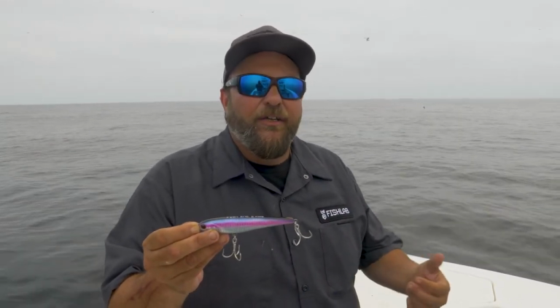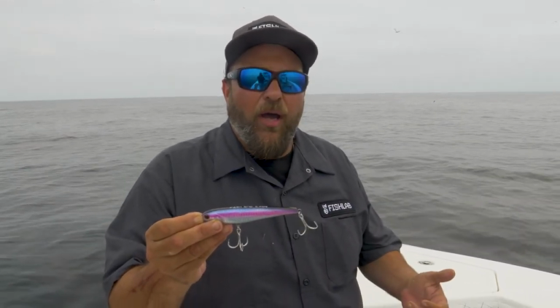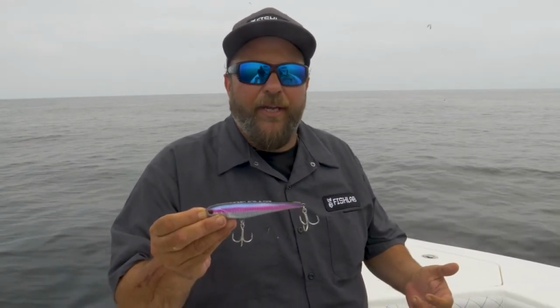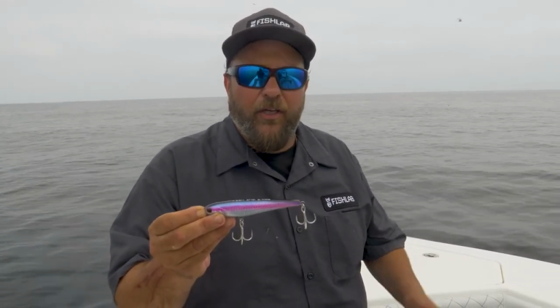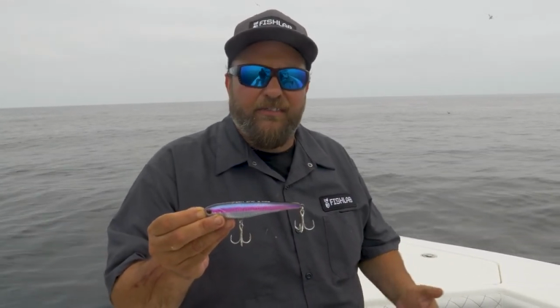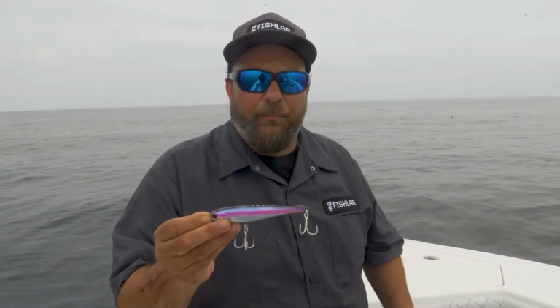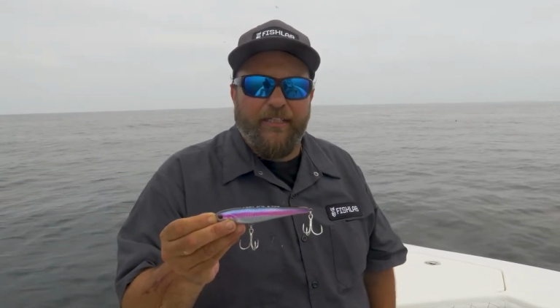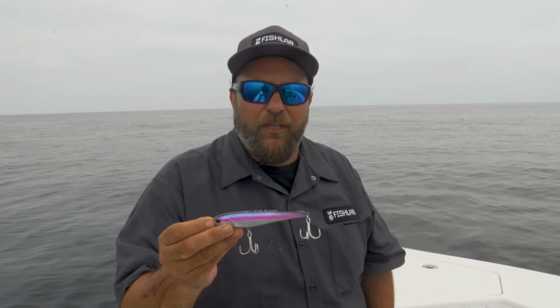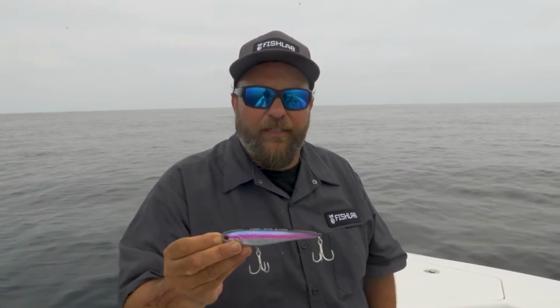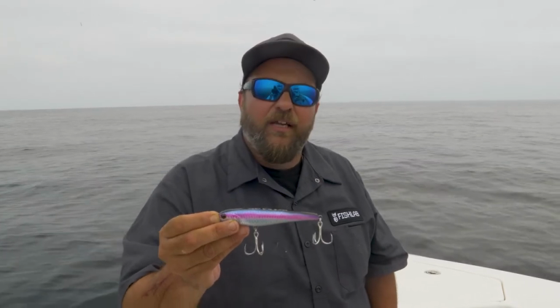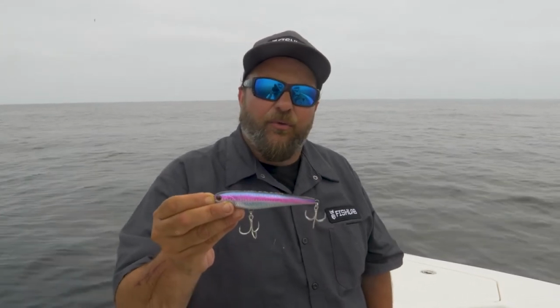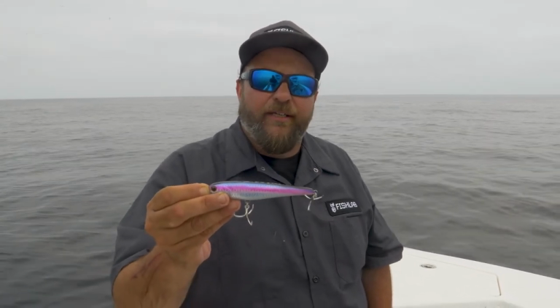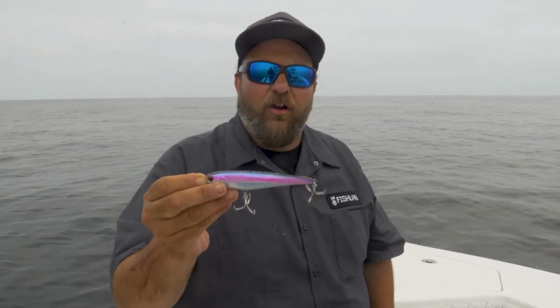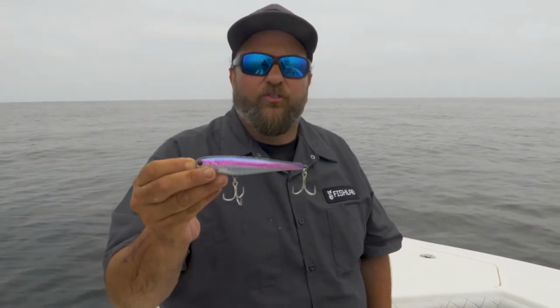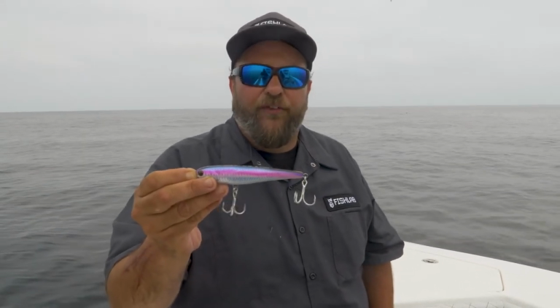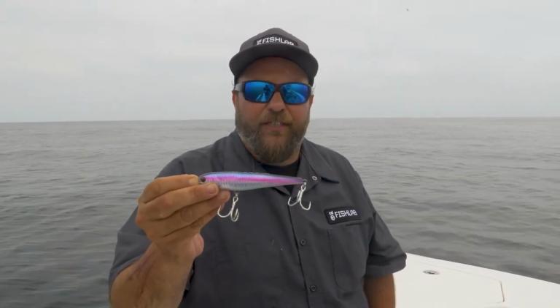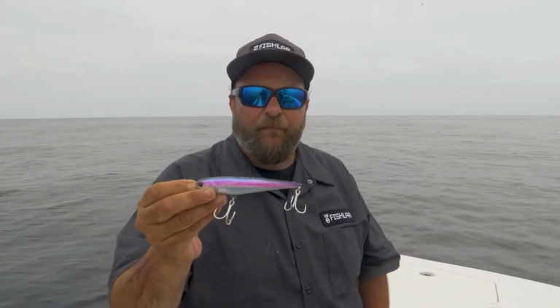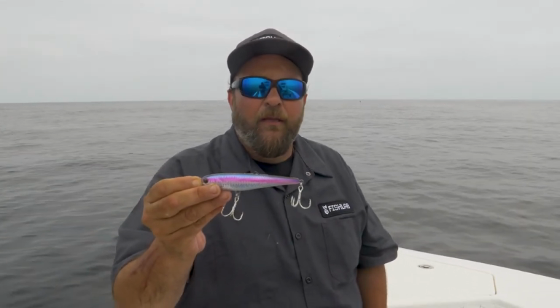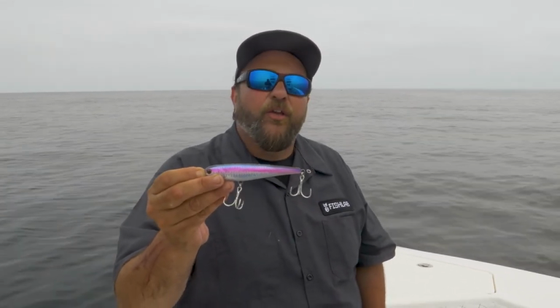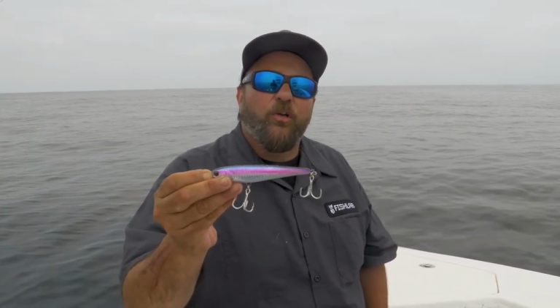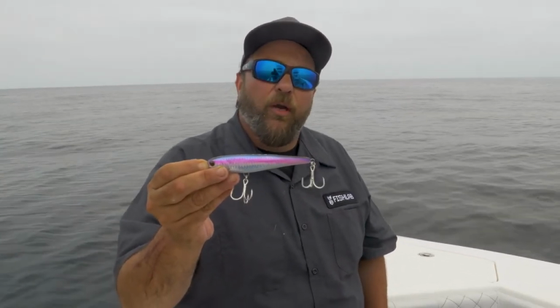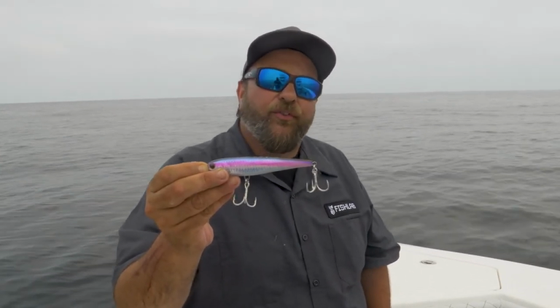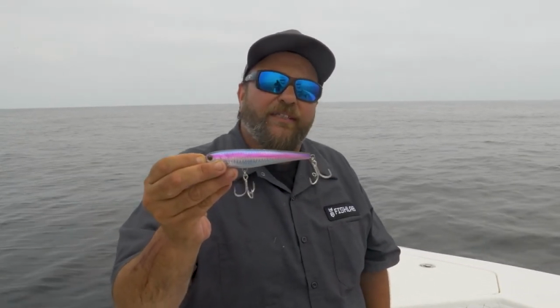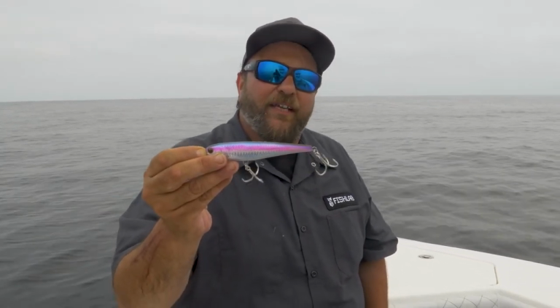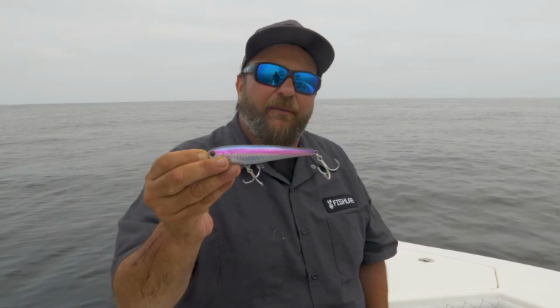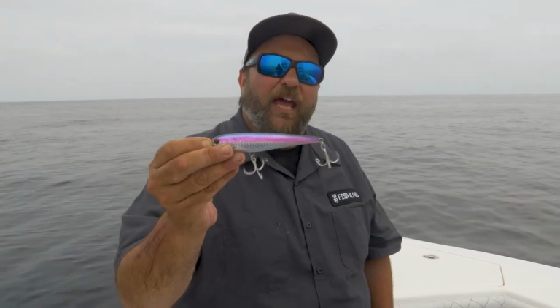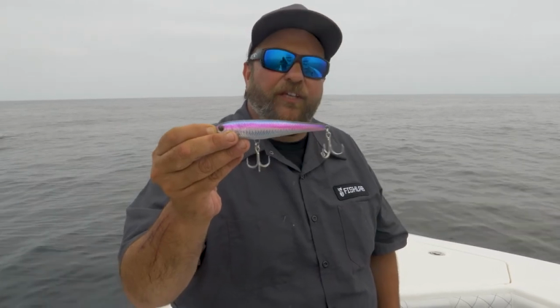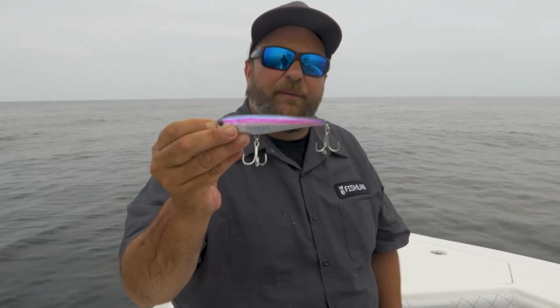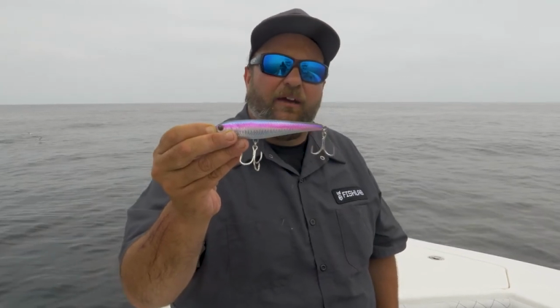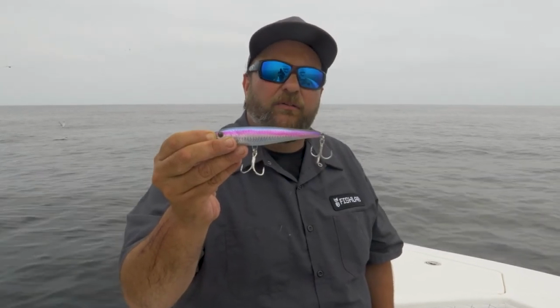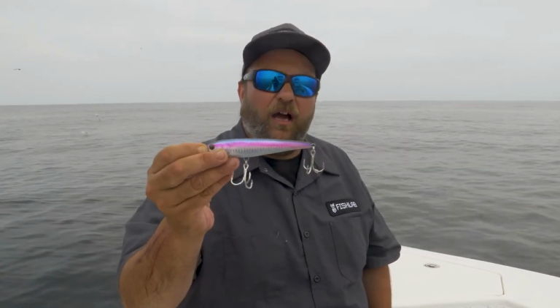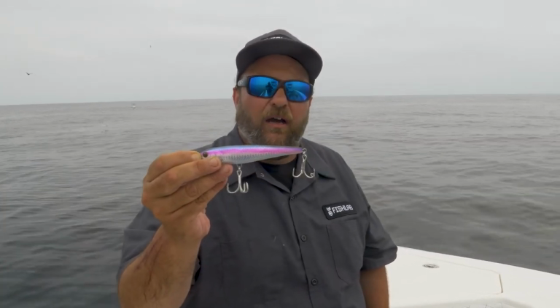No upgrading hooks, no upgrading split rings — you're ready to target trophy fish. You can learn more about the Wing Stick Bait at FishLabTackle.com.